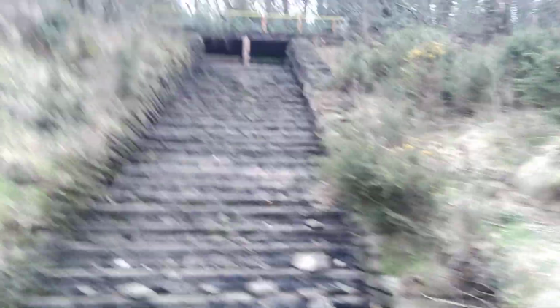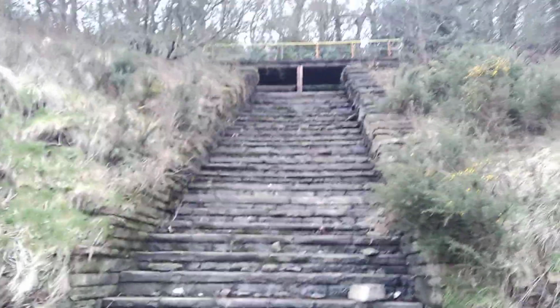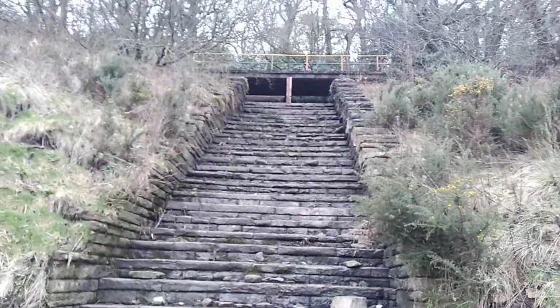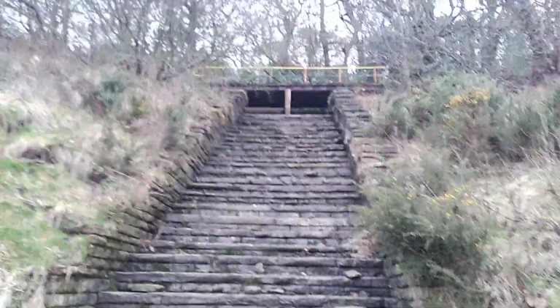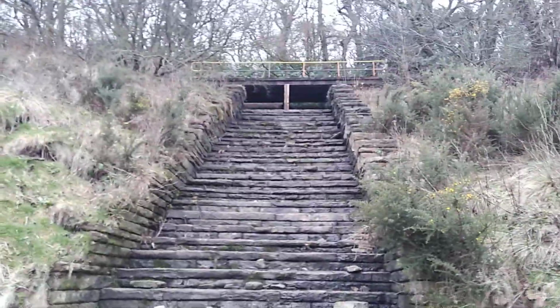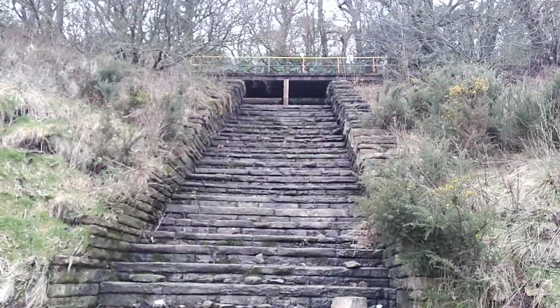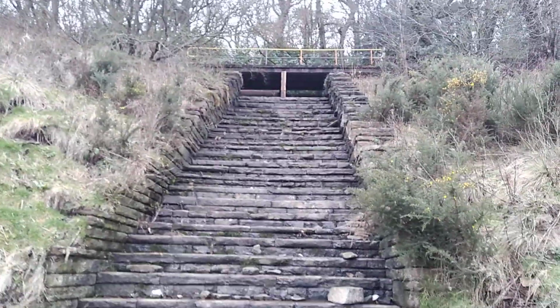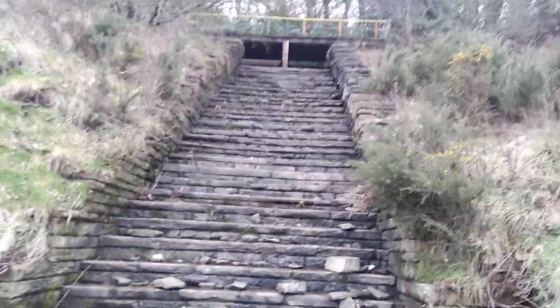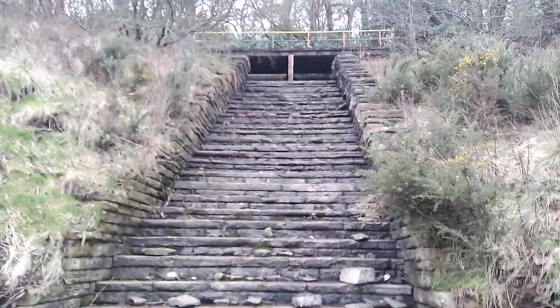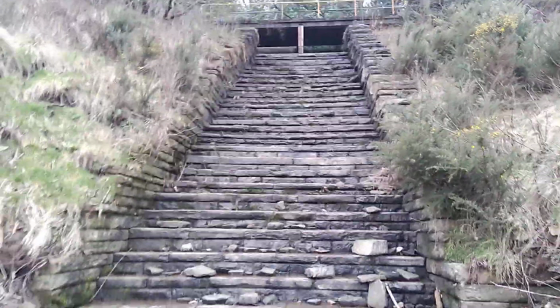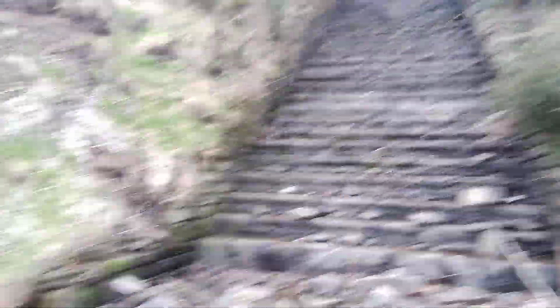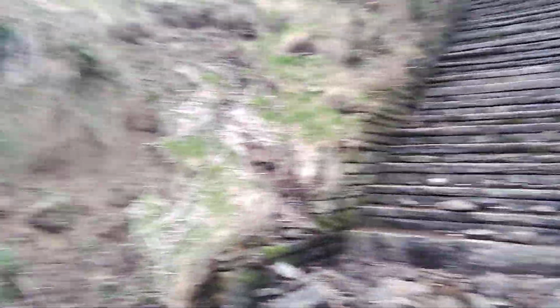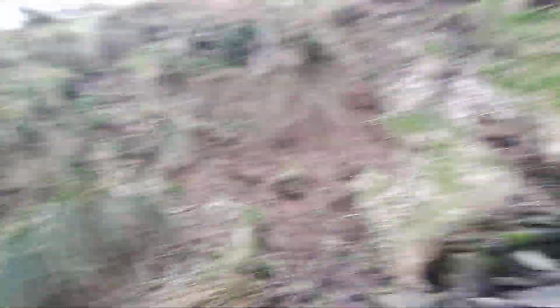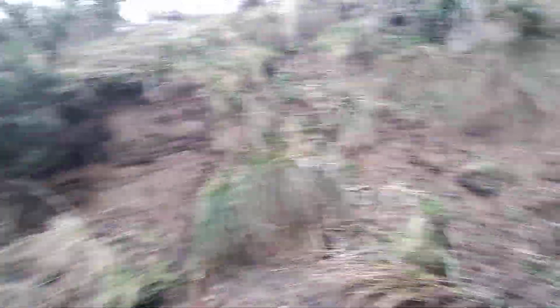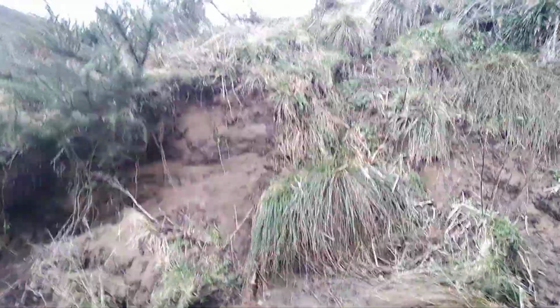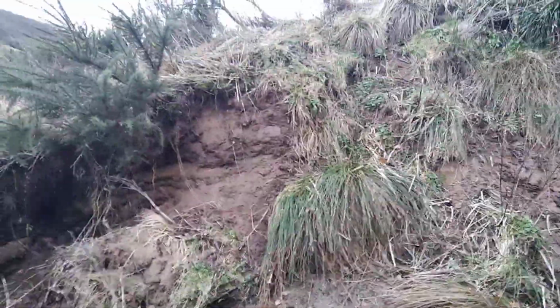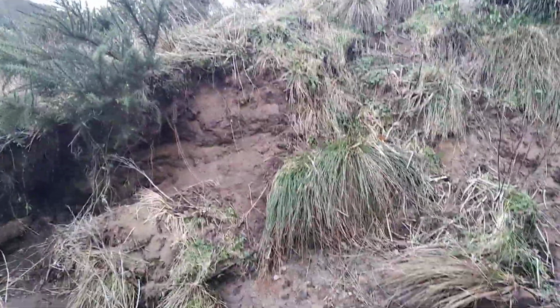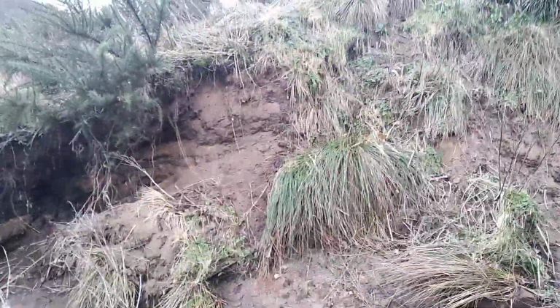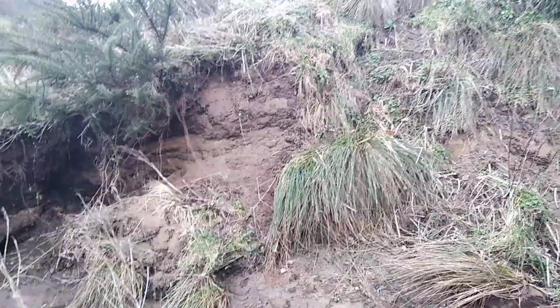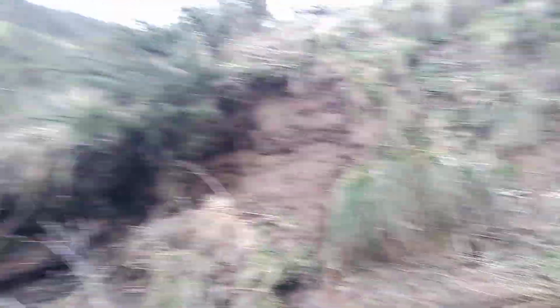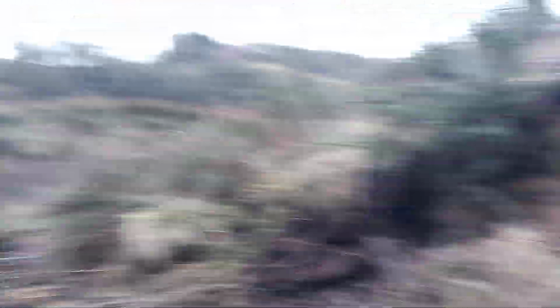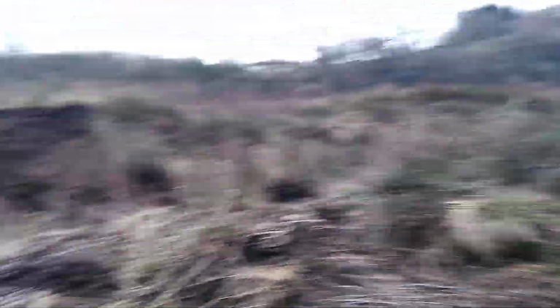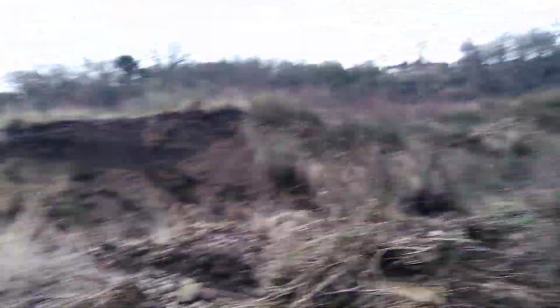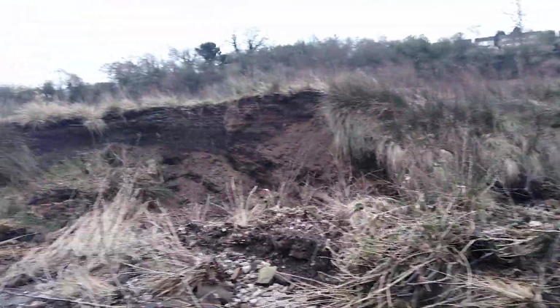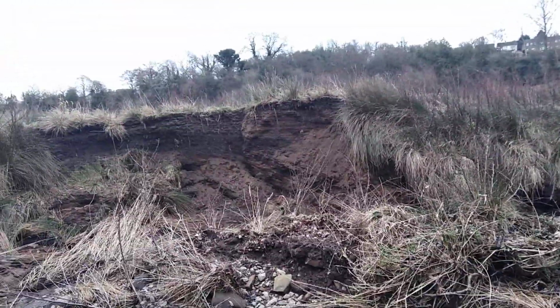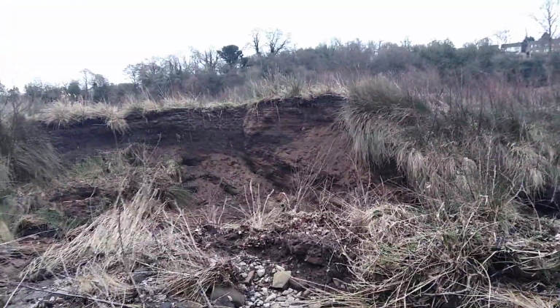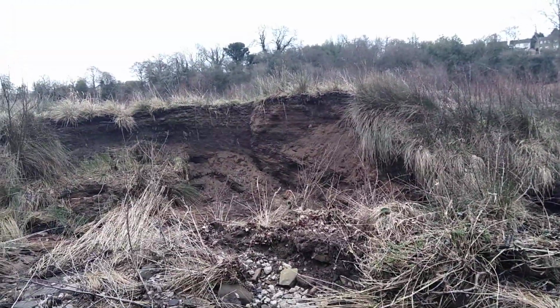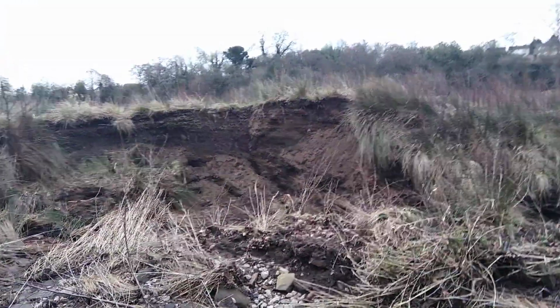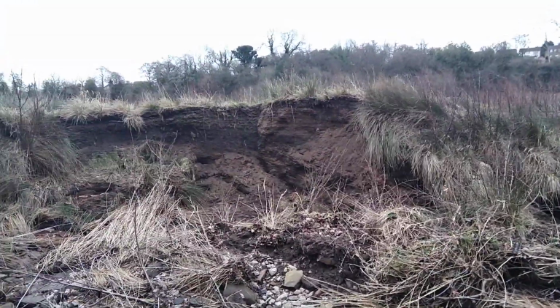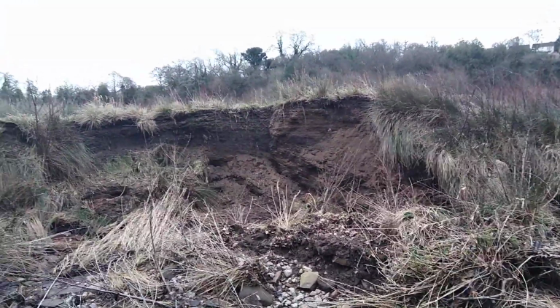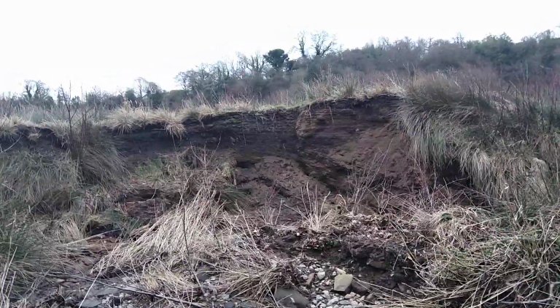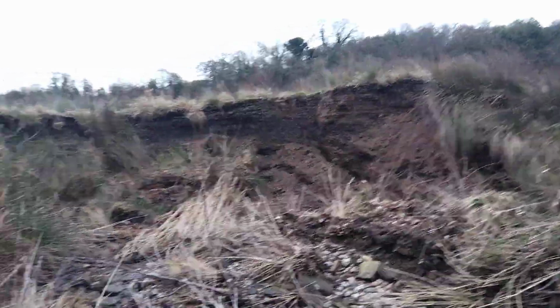I've absolutely seen it come raging down here. See all this? That's silt build-up — look how high that is, taller than me.